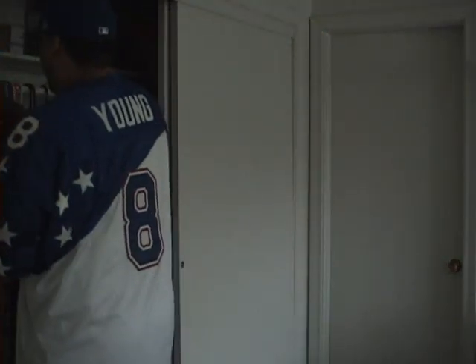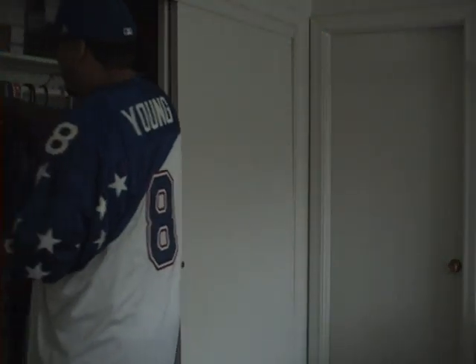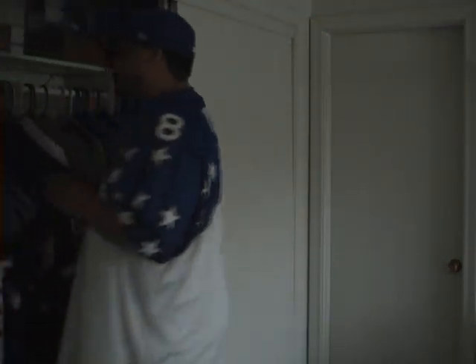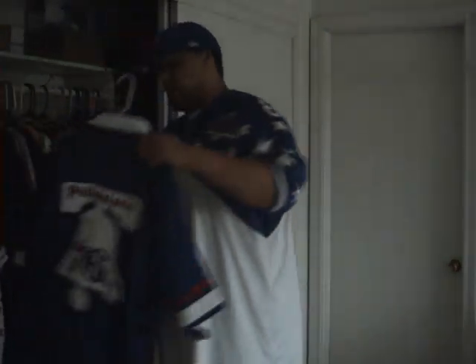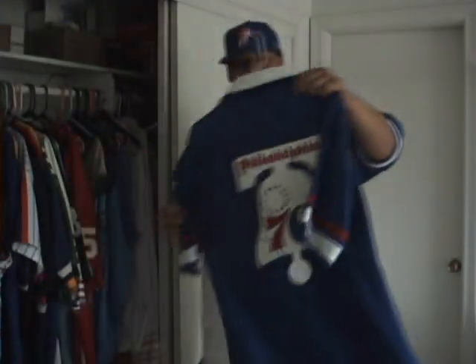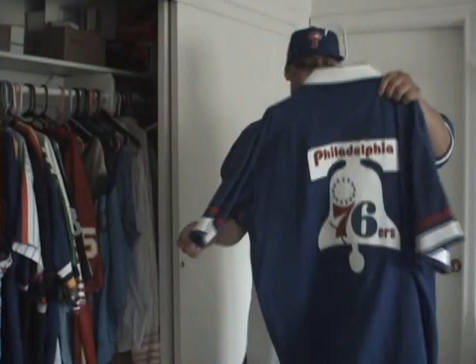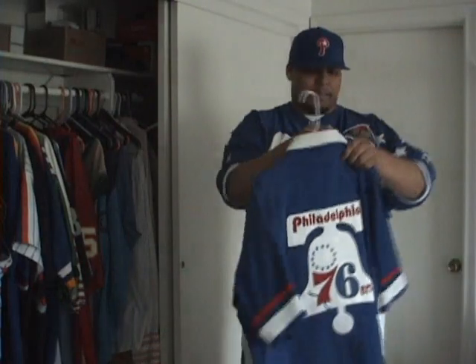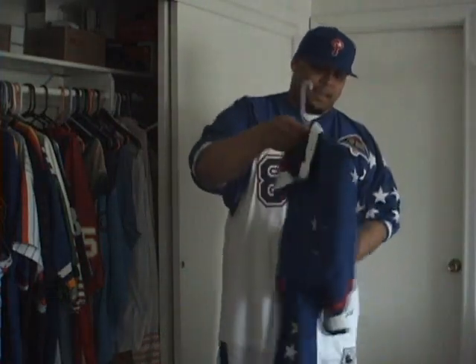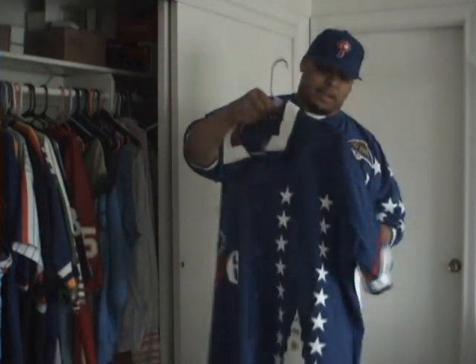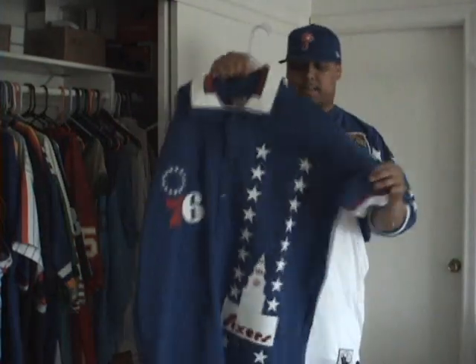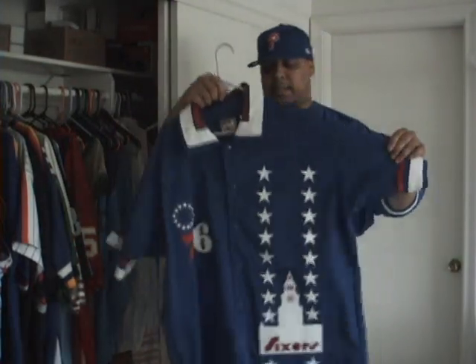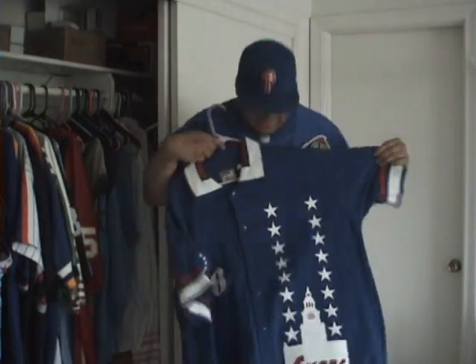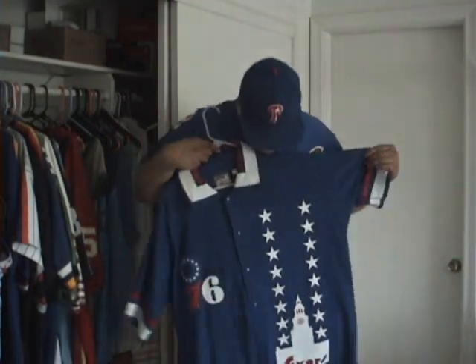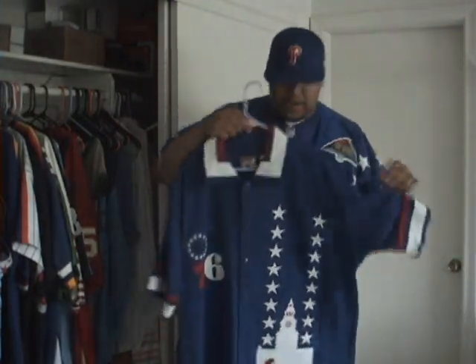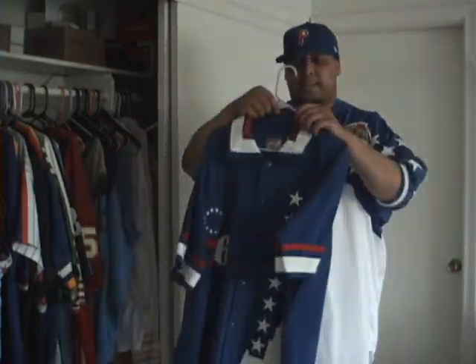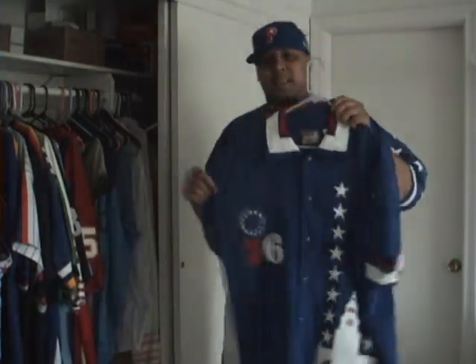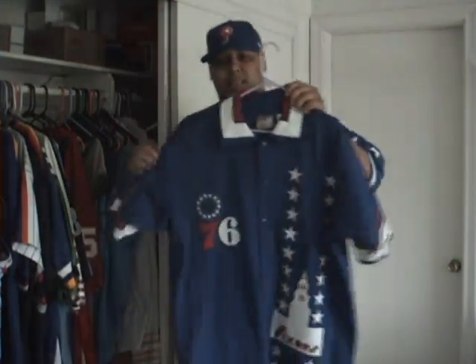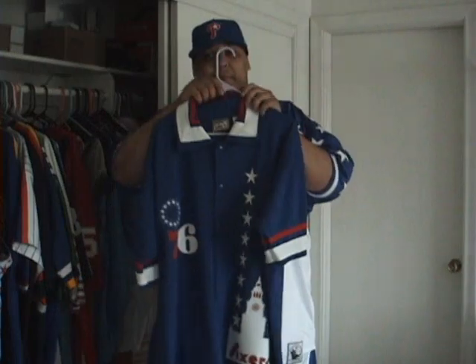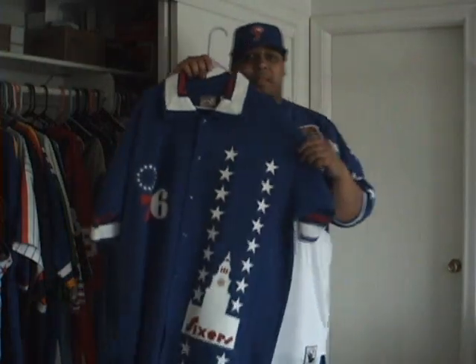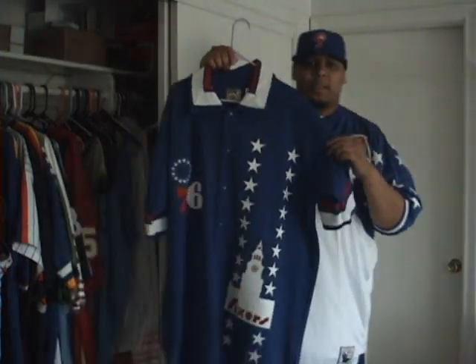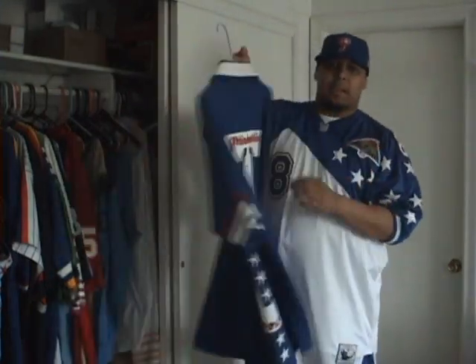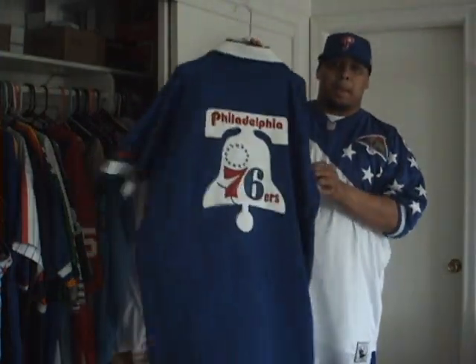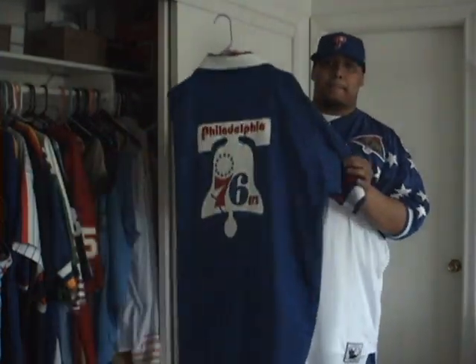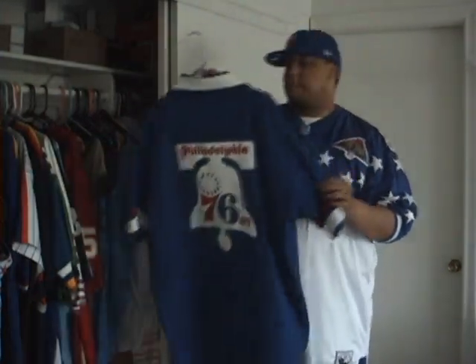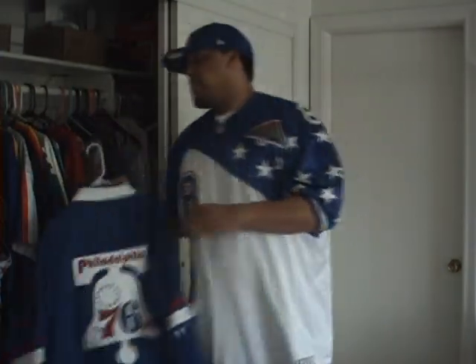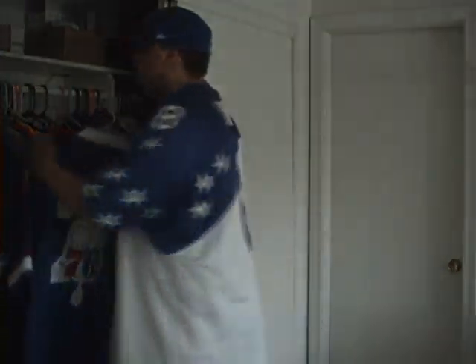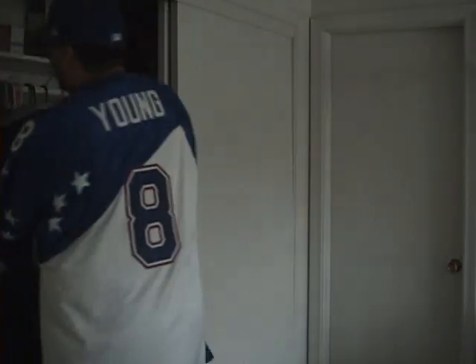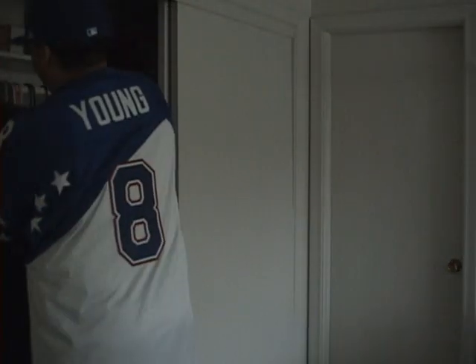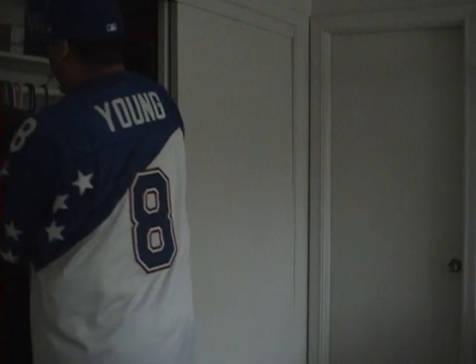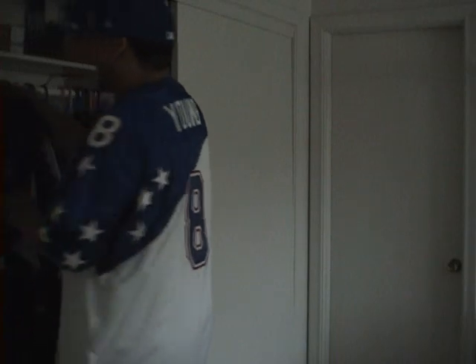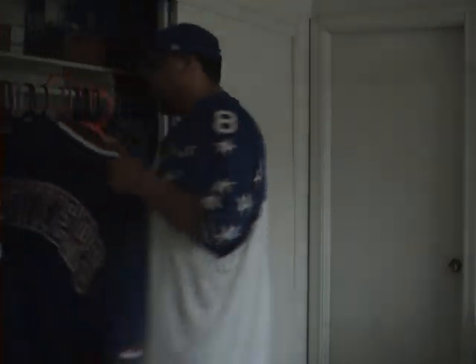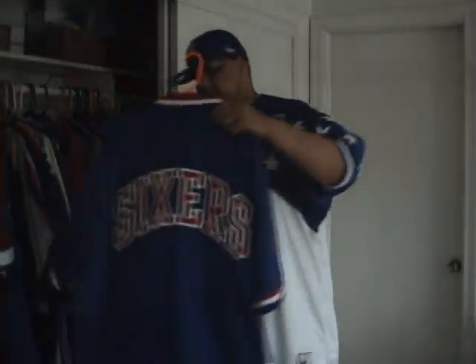Got one of these — they are really, really rare now. It's a 76ers shoot-around jersey. It's pretty rare. And here's another shoot-around jersey.